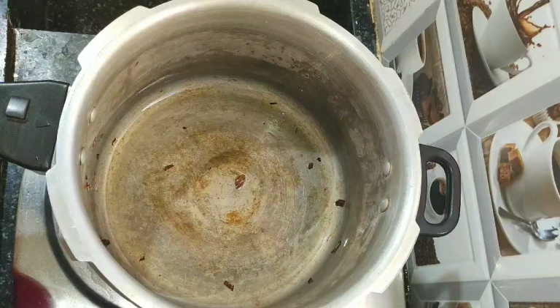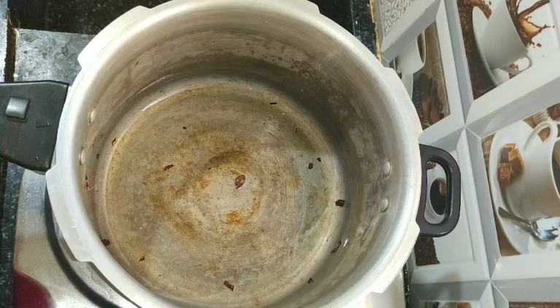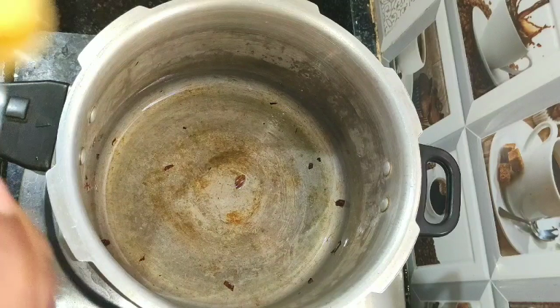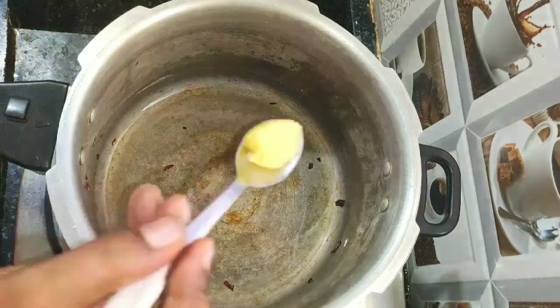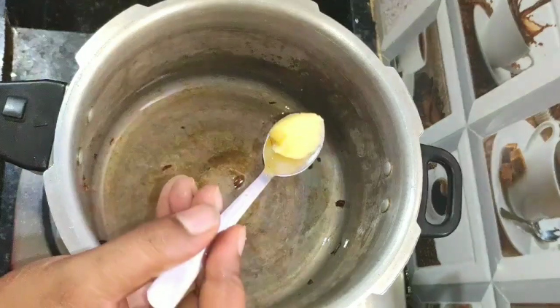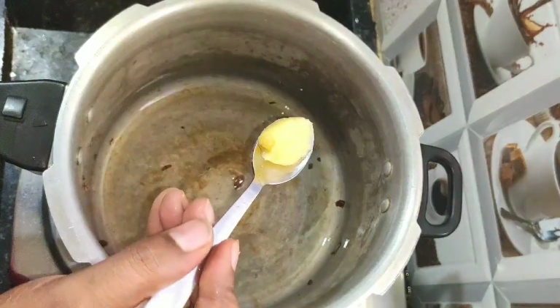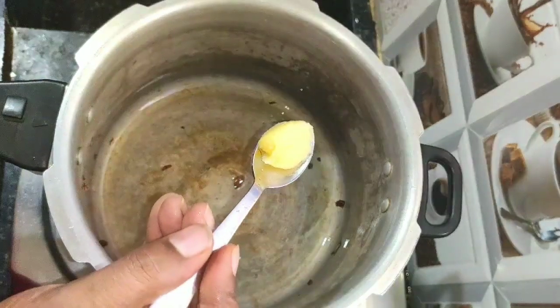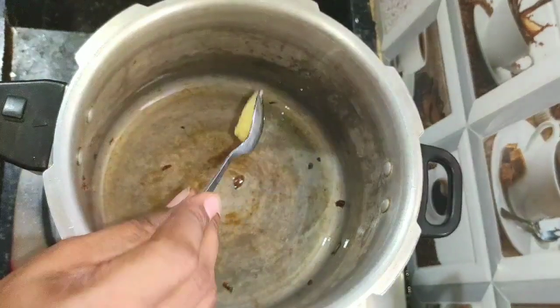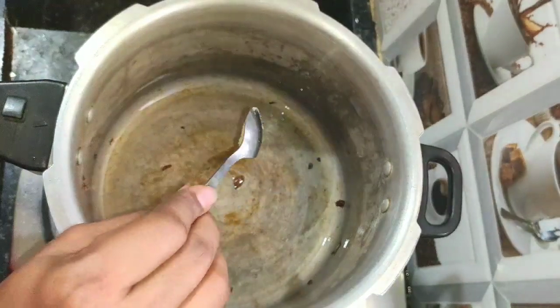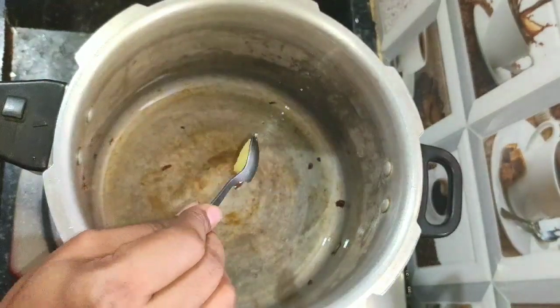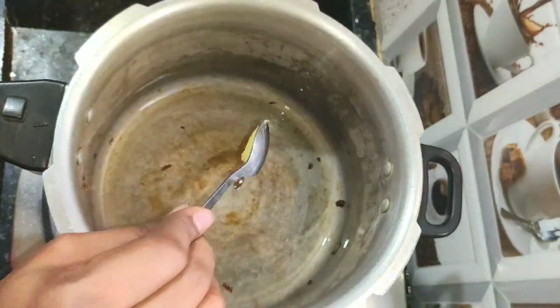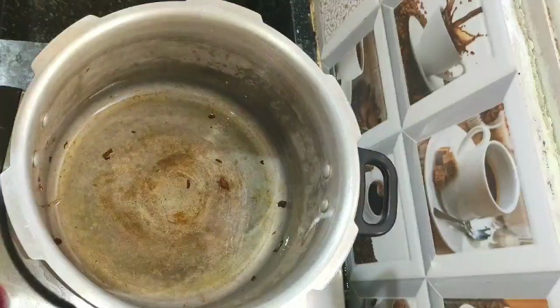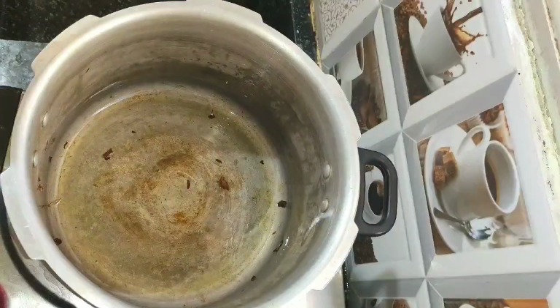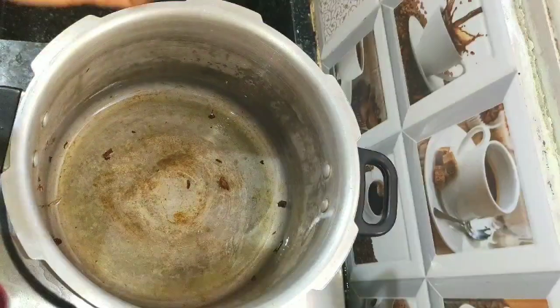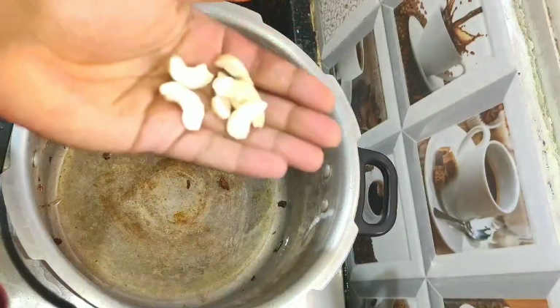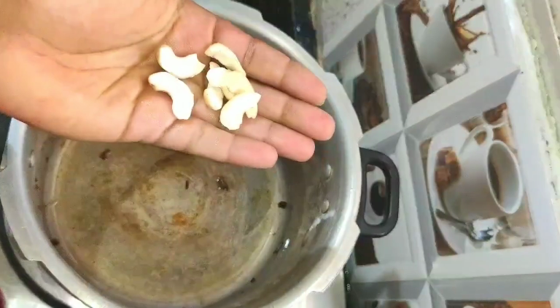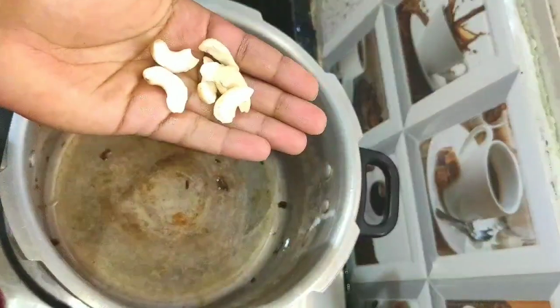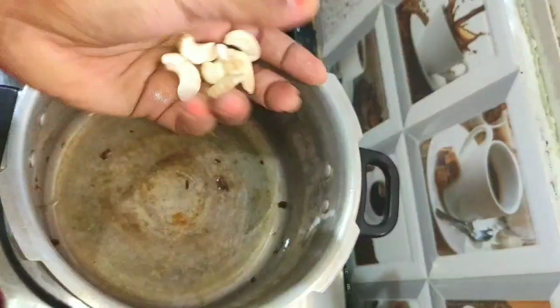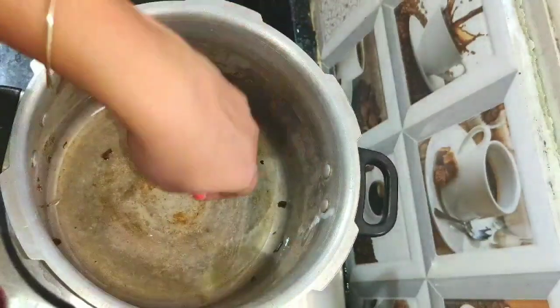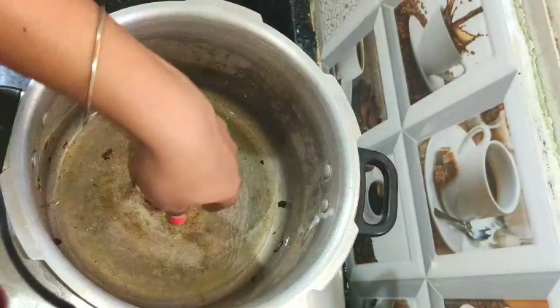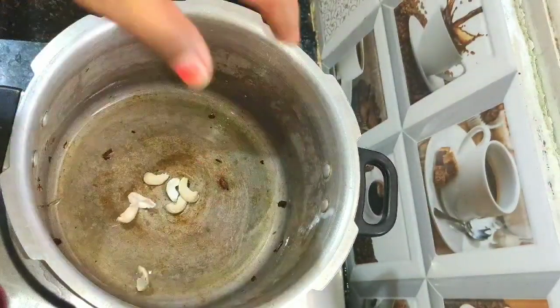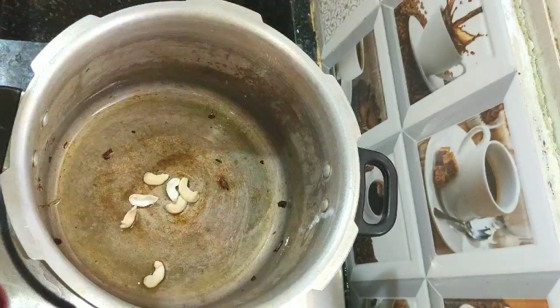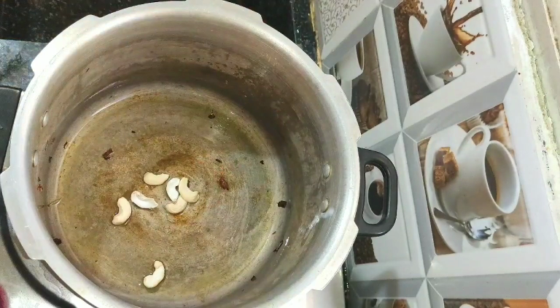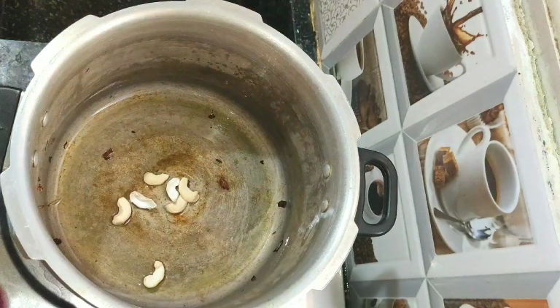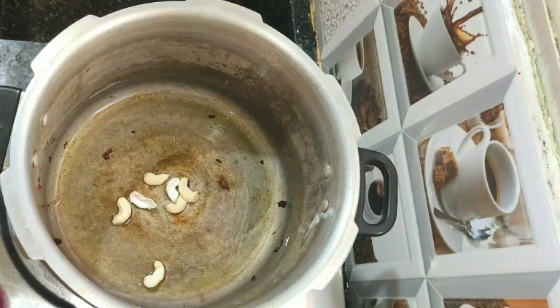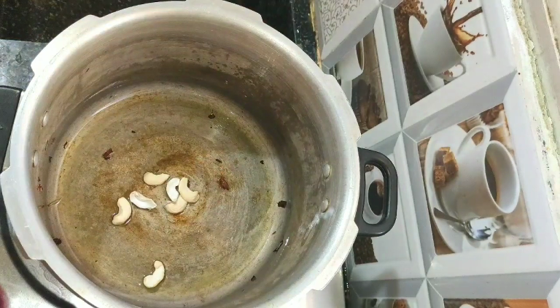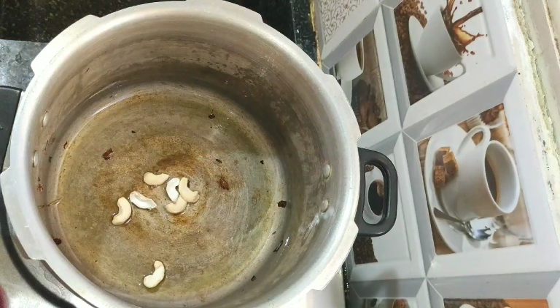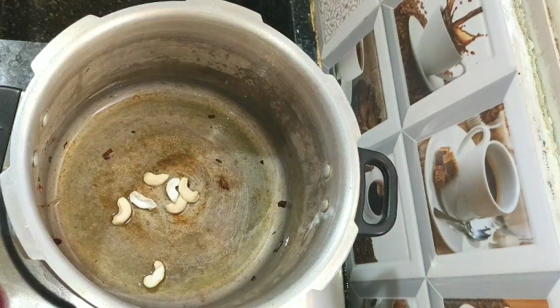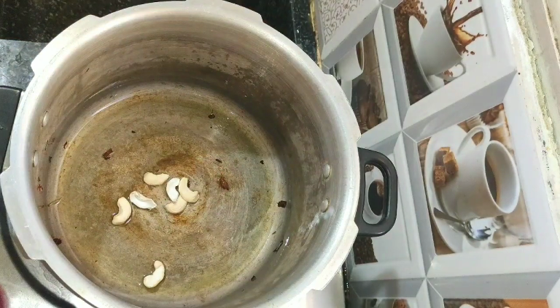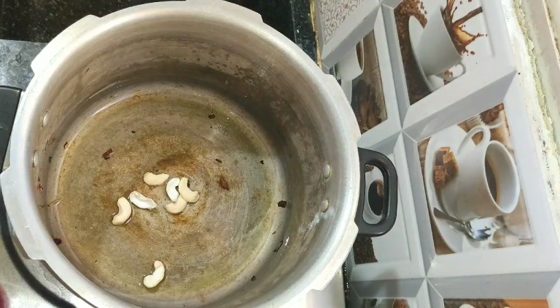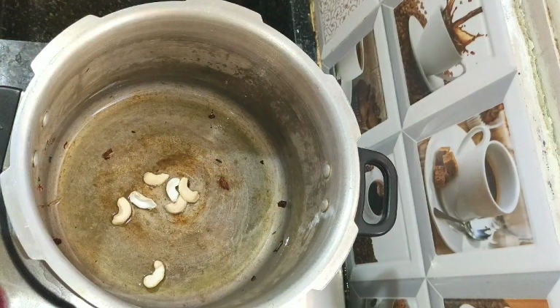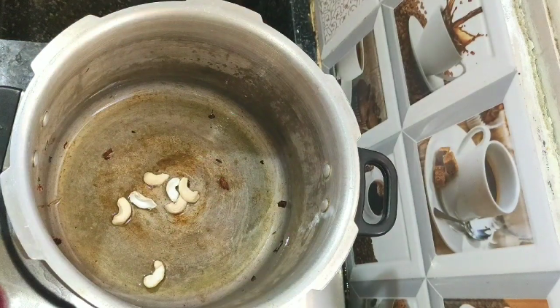In the same pressure cooker, add 1 teaspoon of ghee, add a few cashews and fry until they turn golden brown. This is optional.